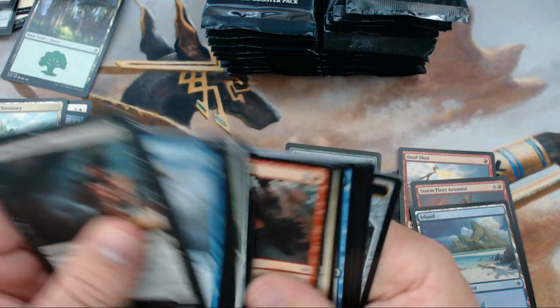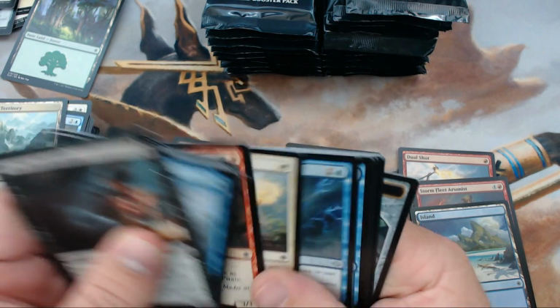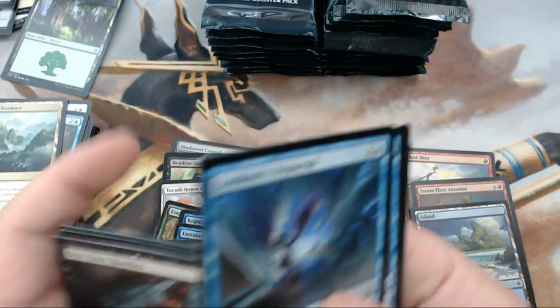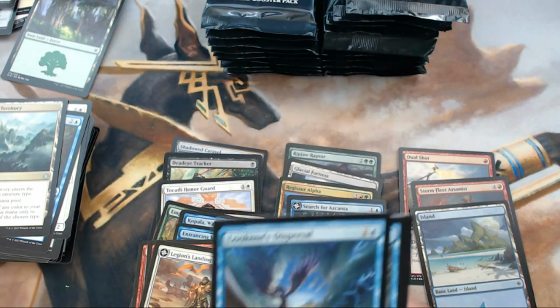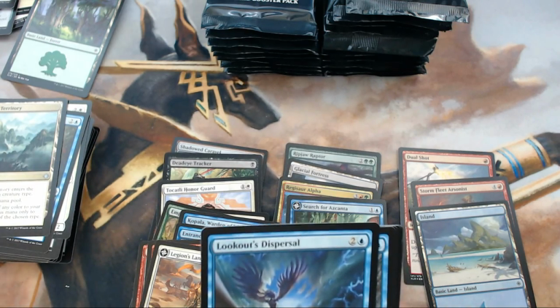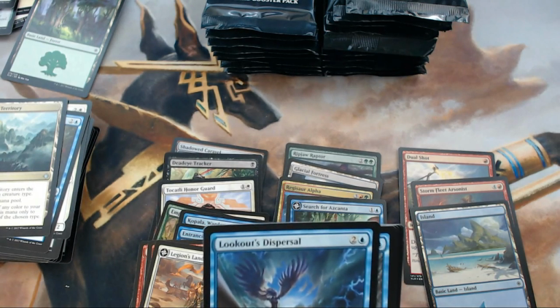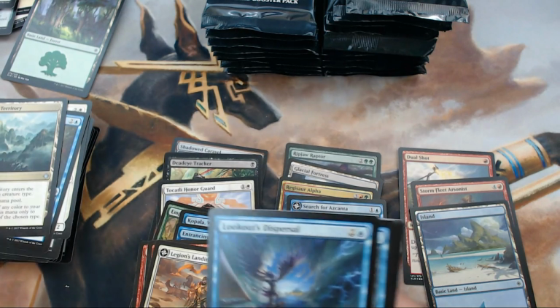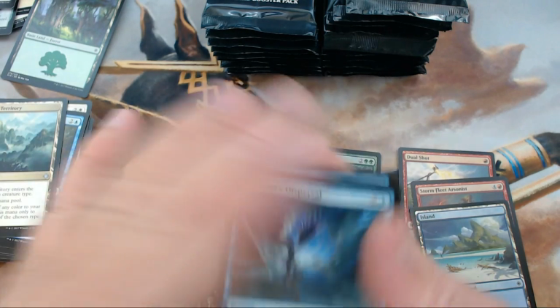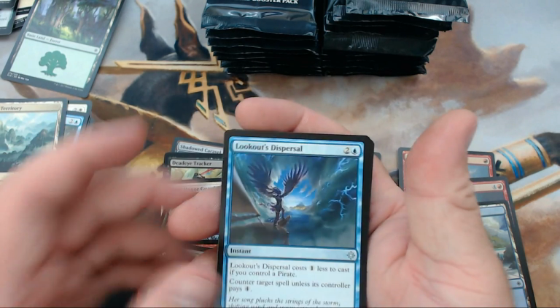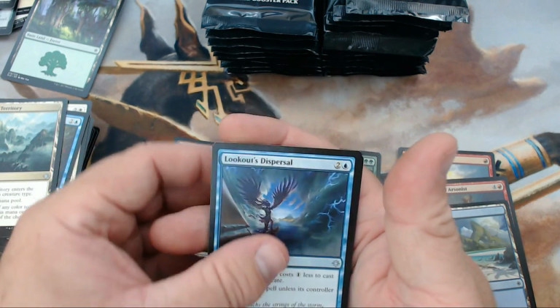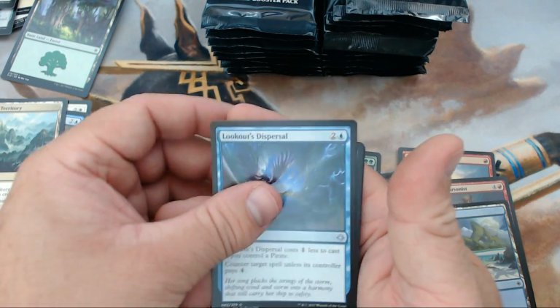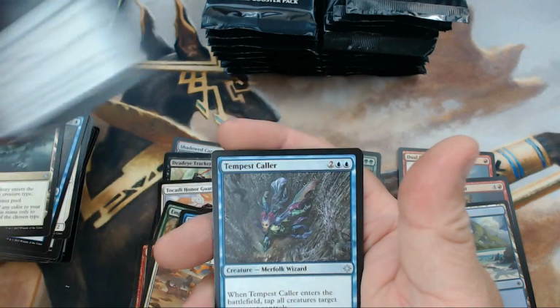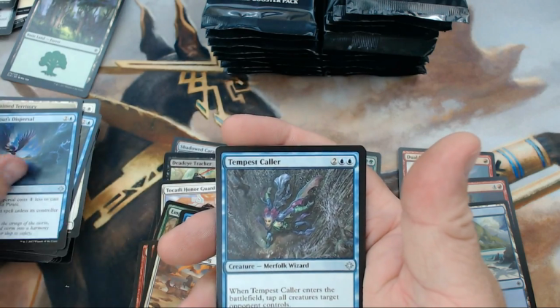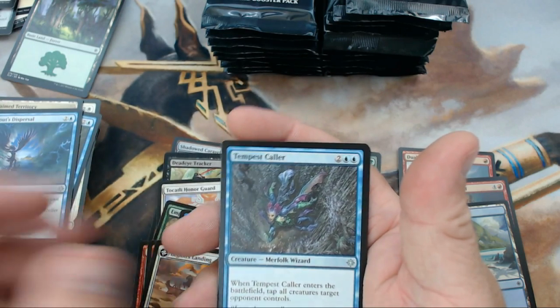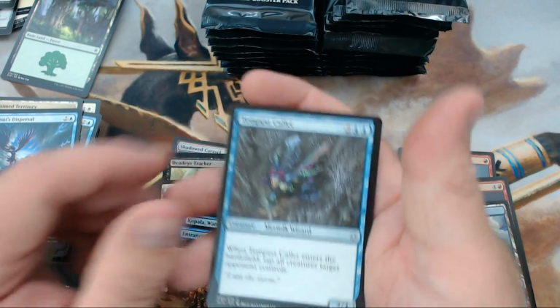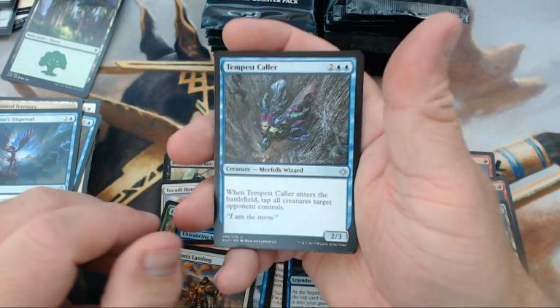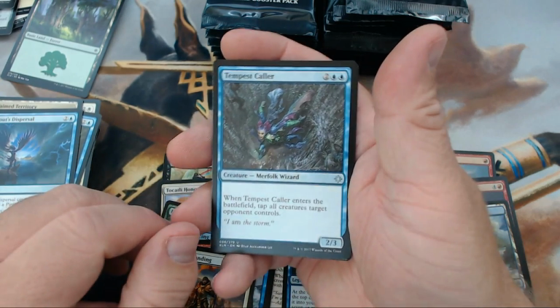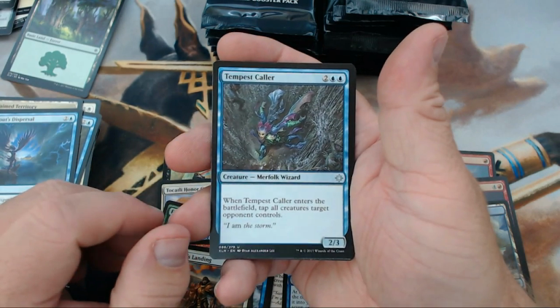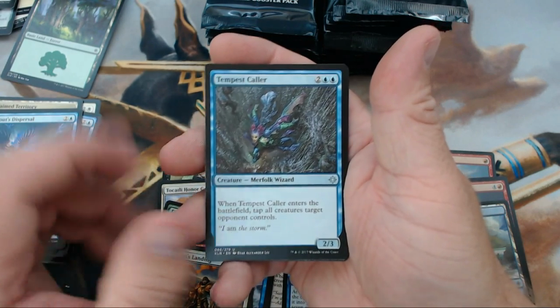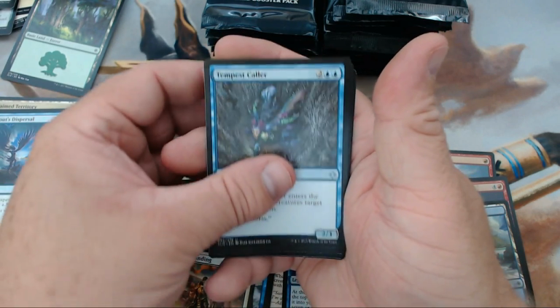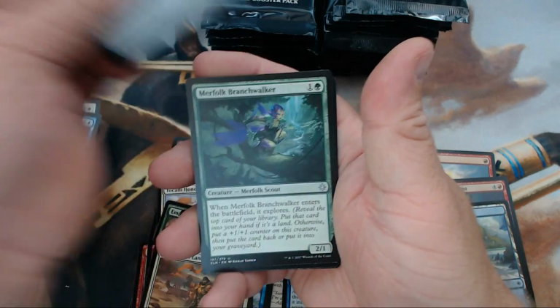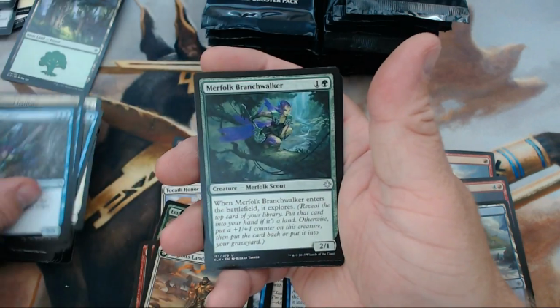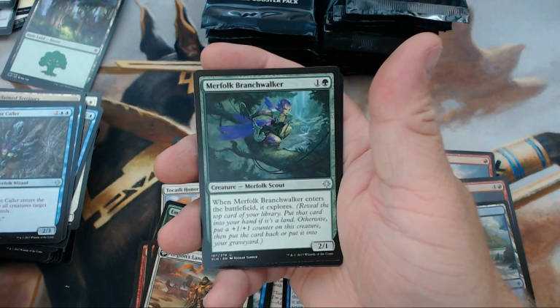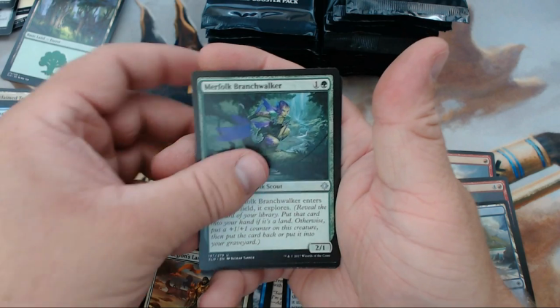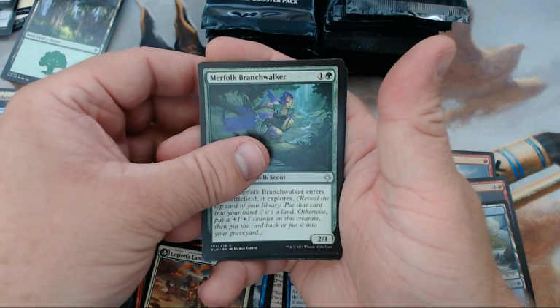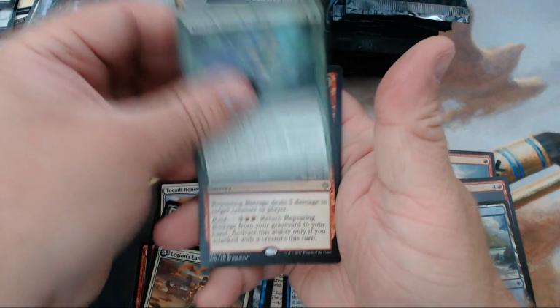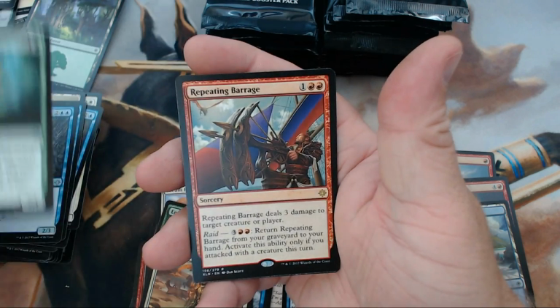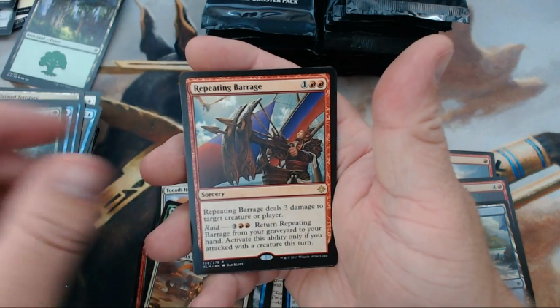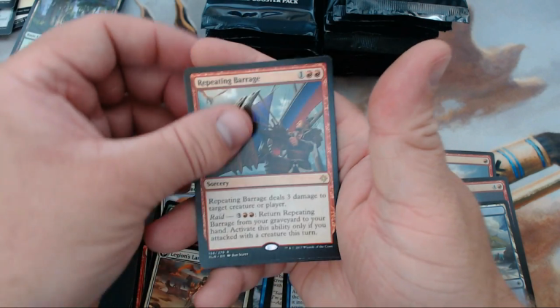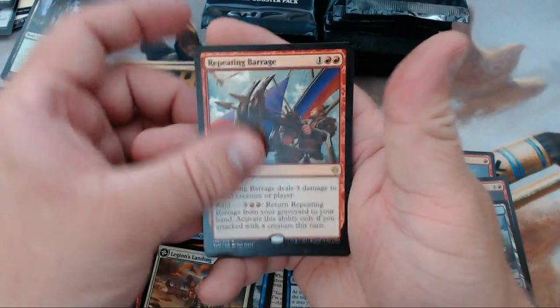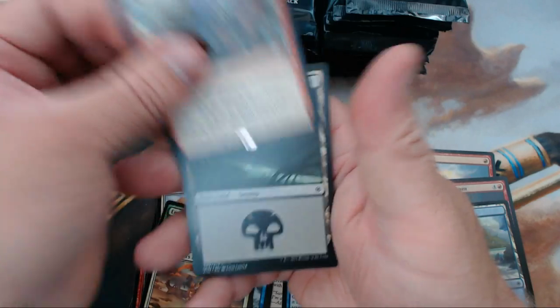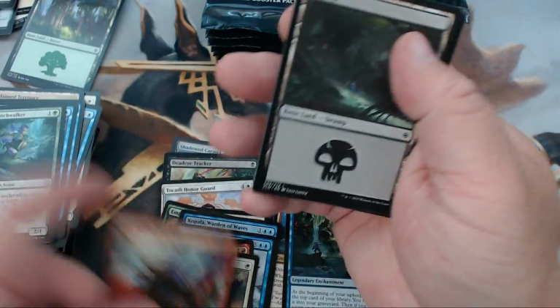Next pack: Lookout's Dispersal, Tempest Caller, Merfolk Branchwalker, and our rare is Repeating Barrage.